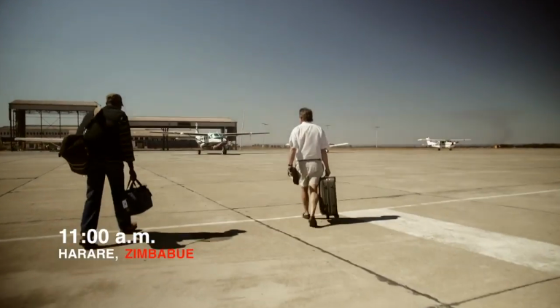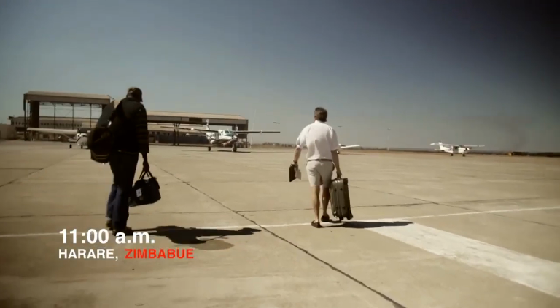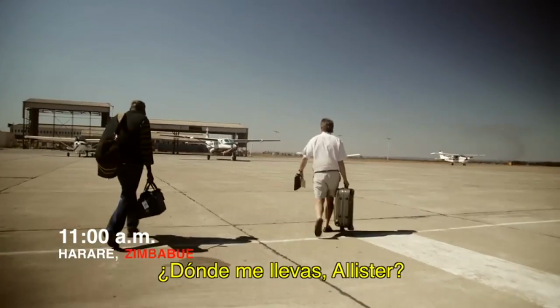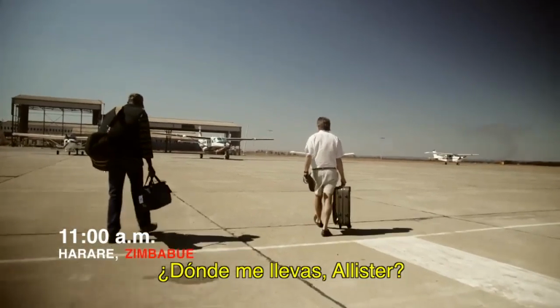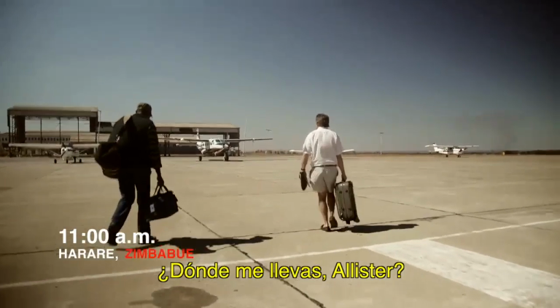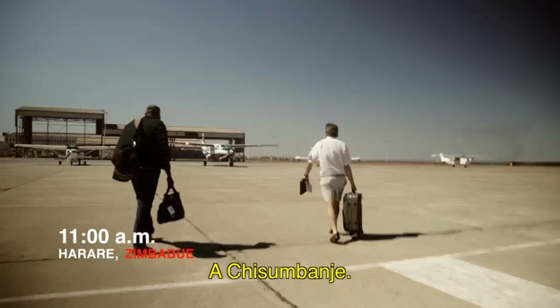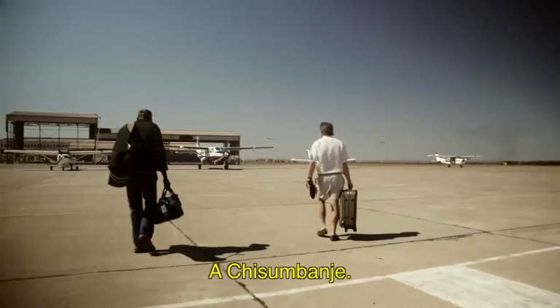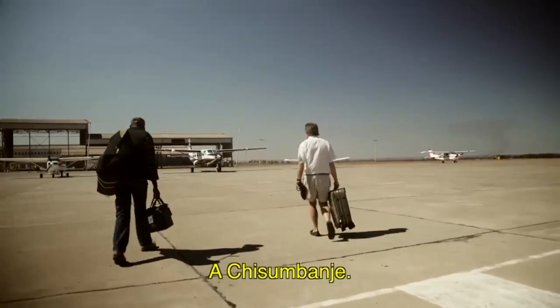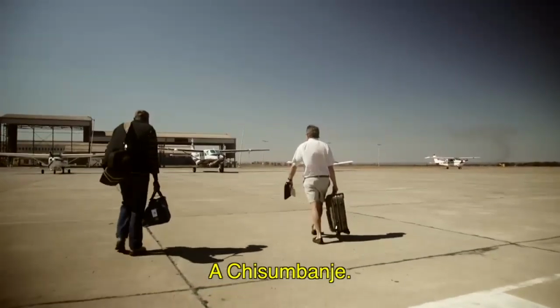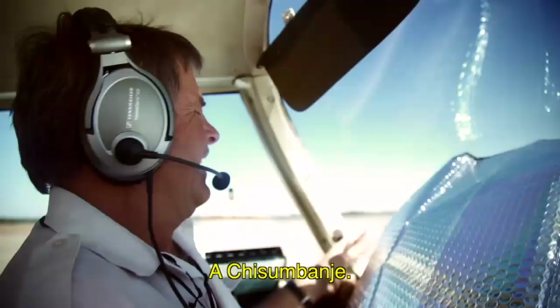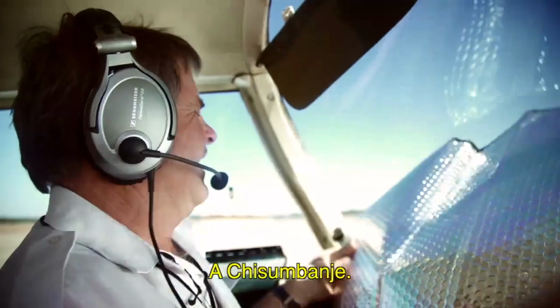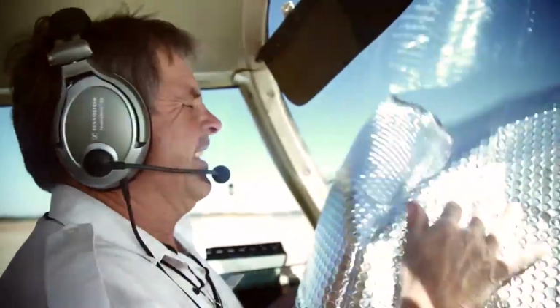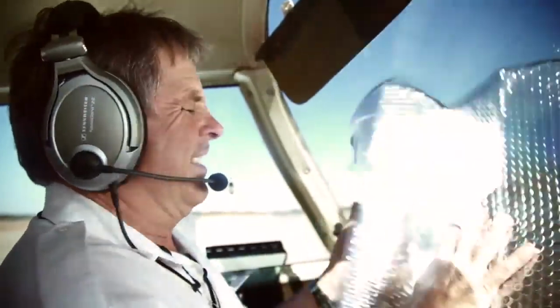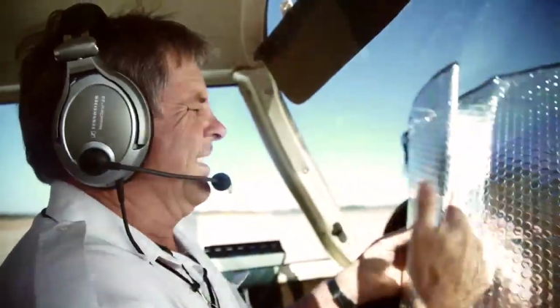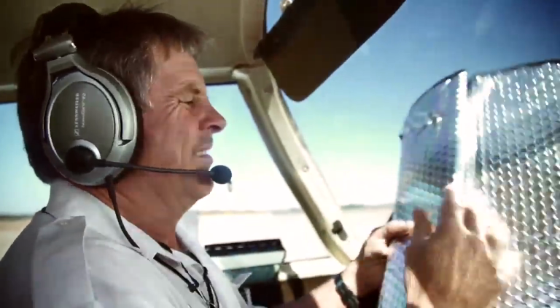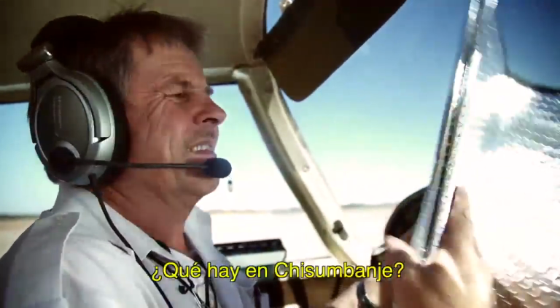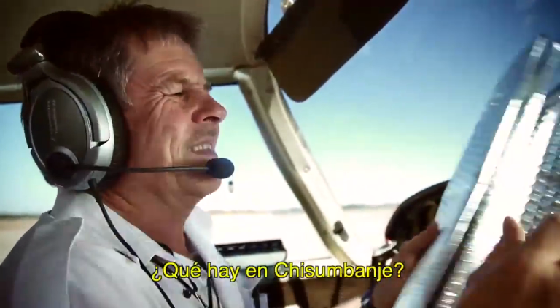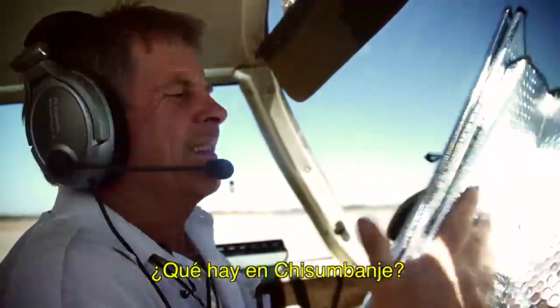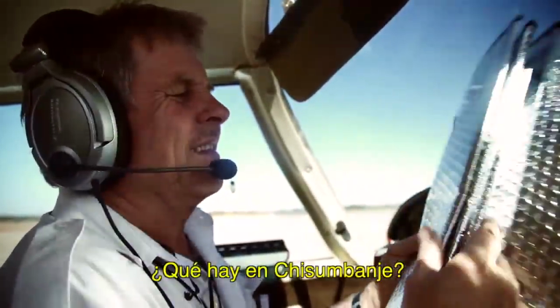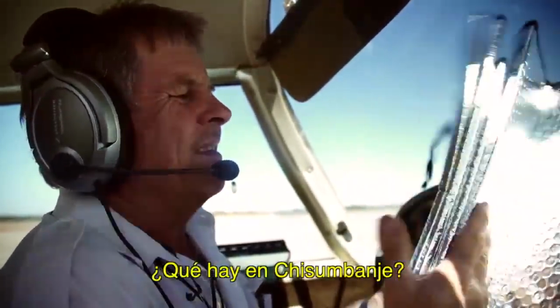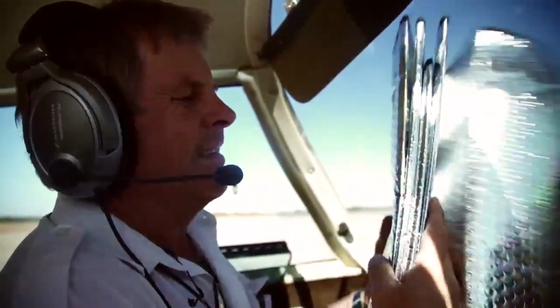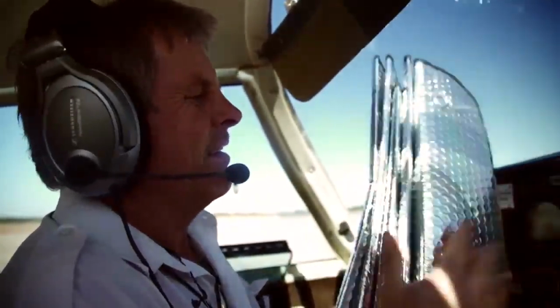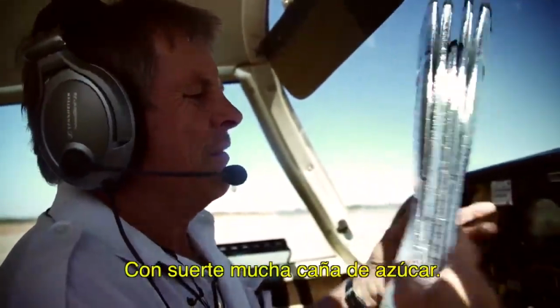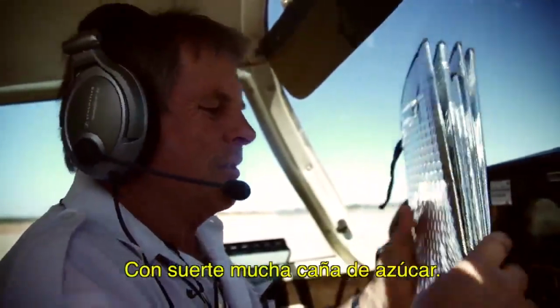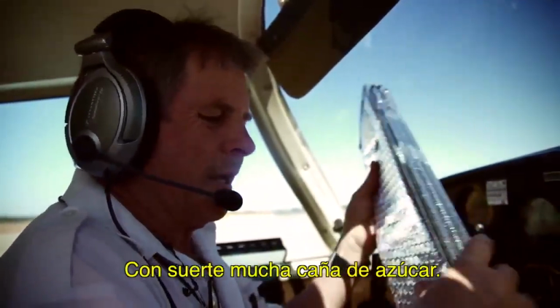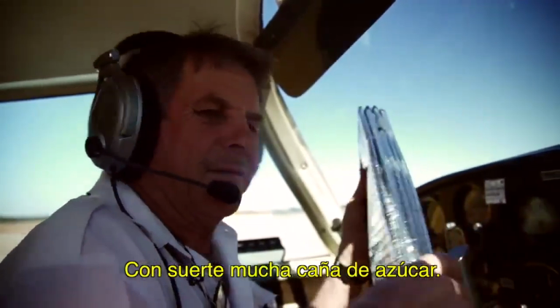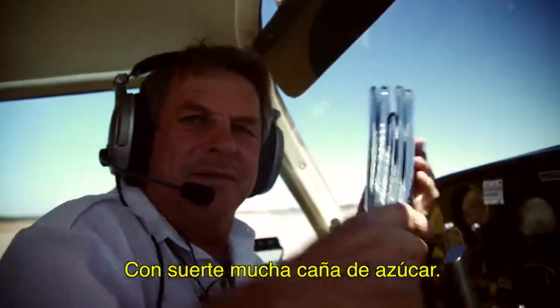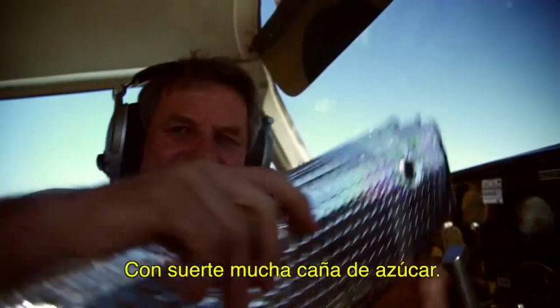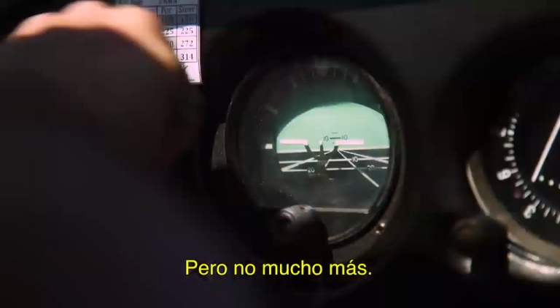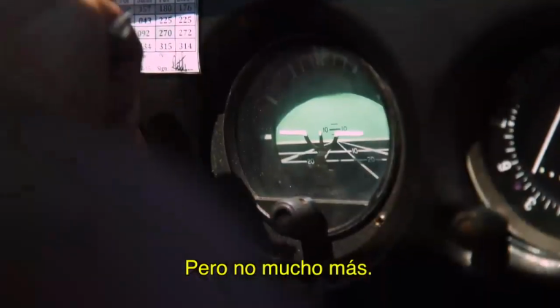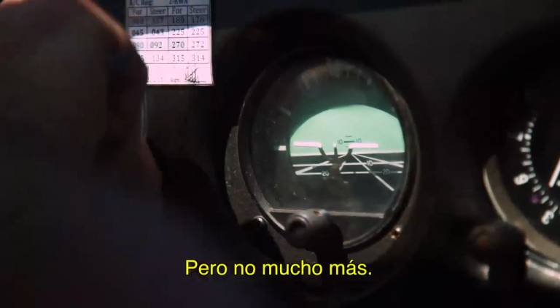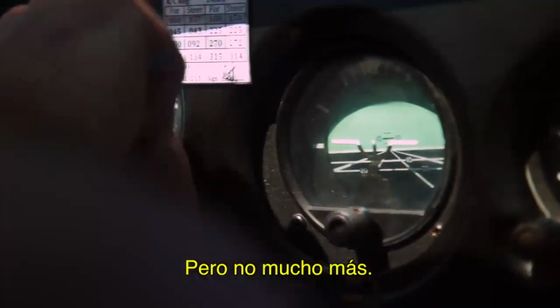Where are you taking me, Alistair? All the way to Chisholm Bungee. What's in Chisholm Bungee? That's where there's lots of sugarcane and lots else.